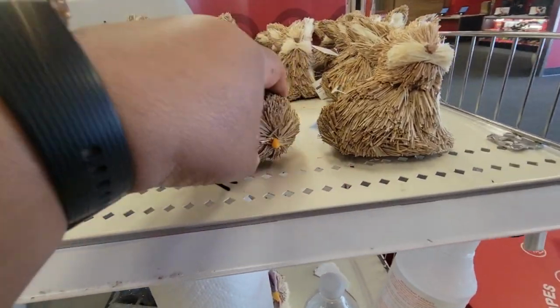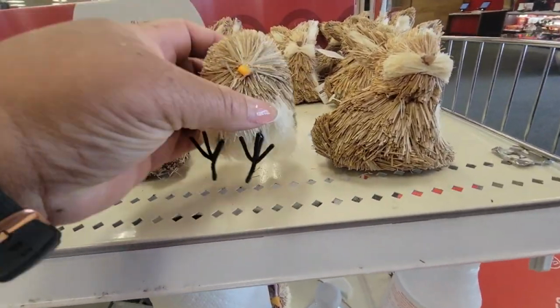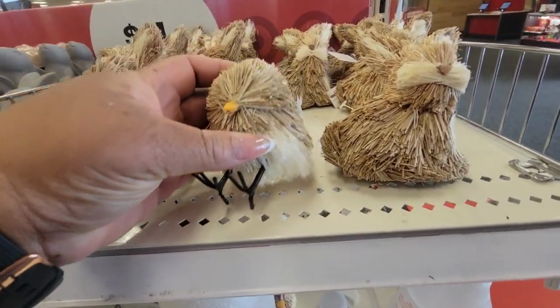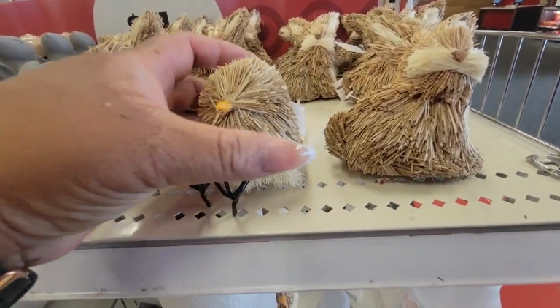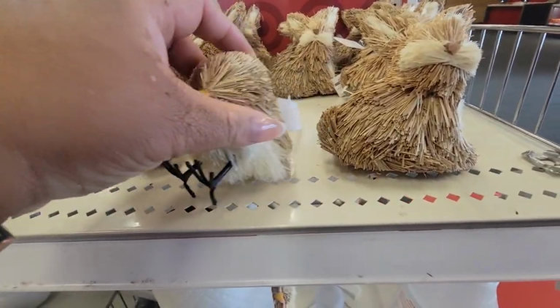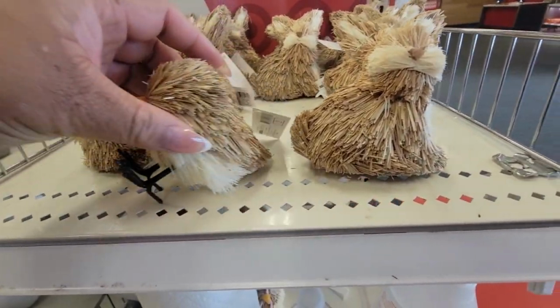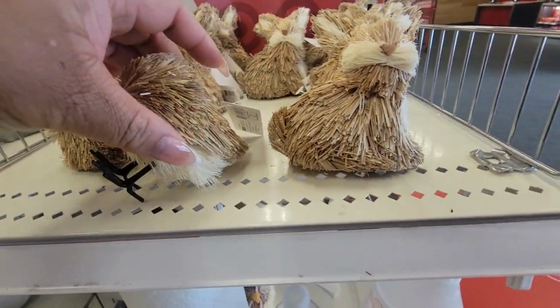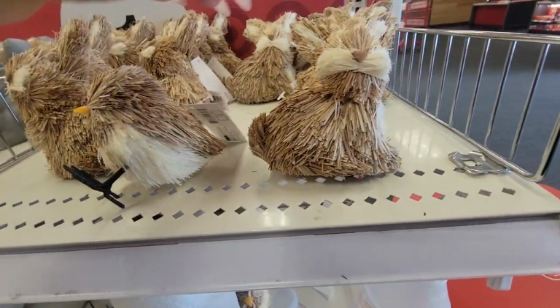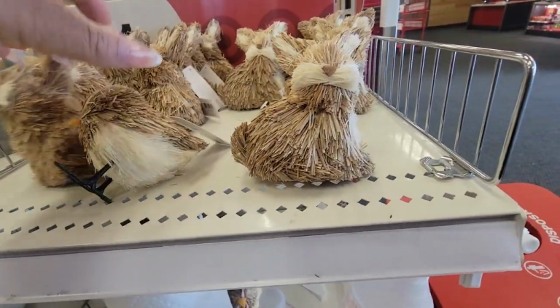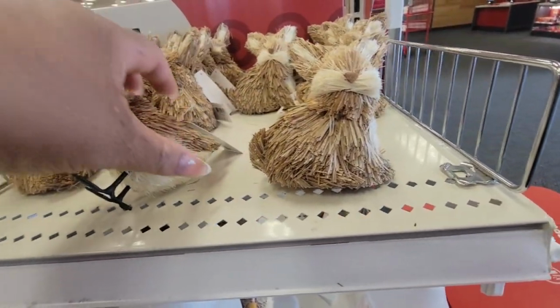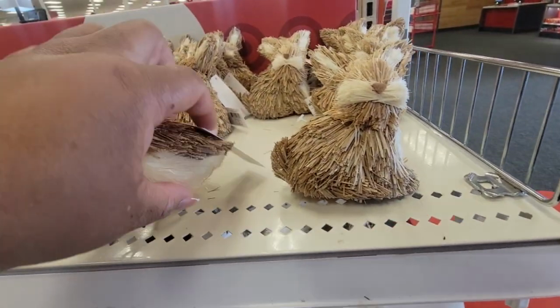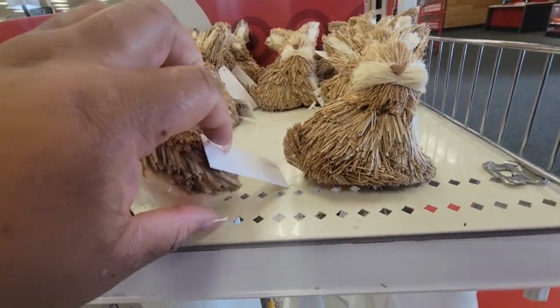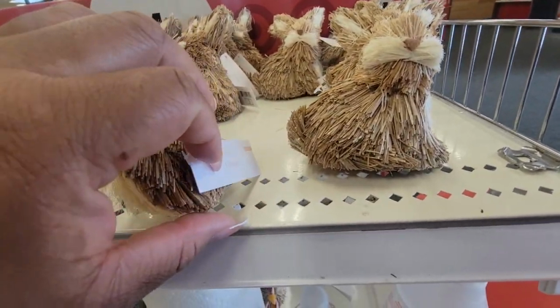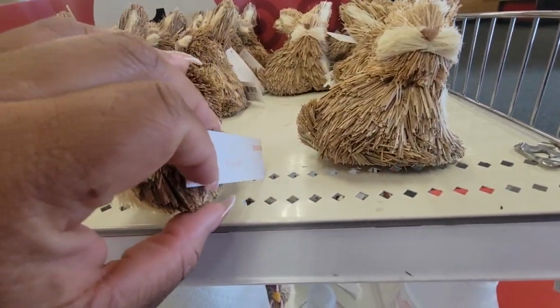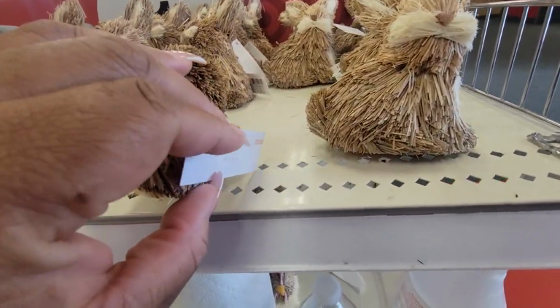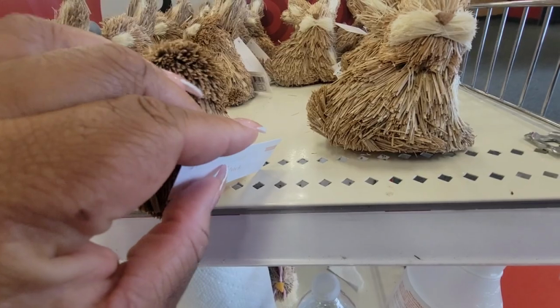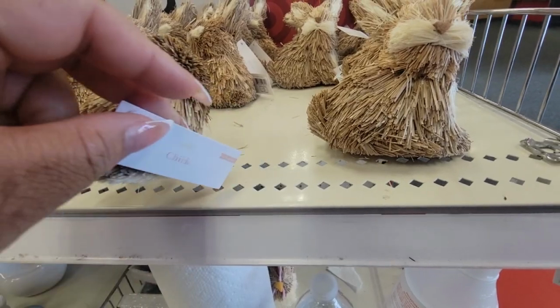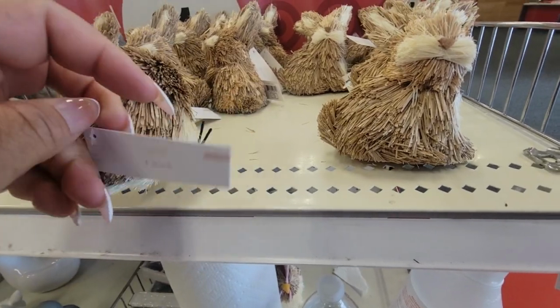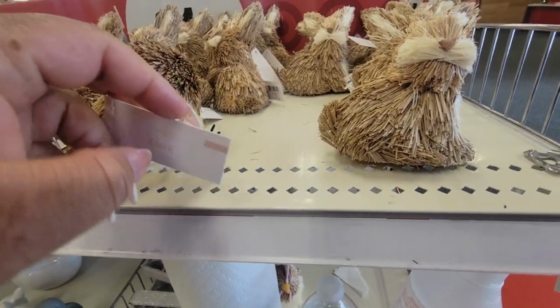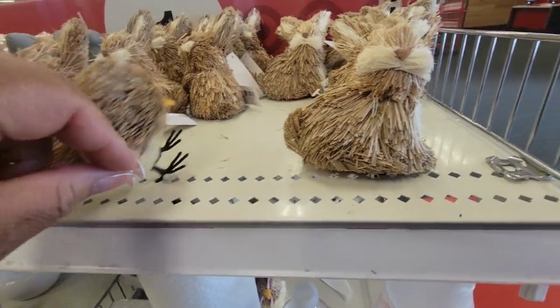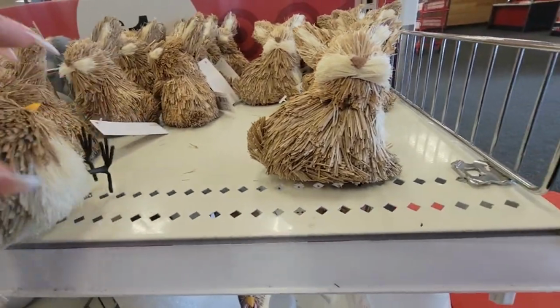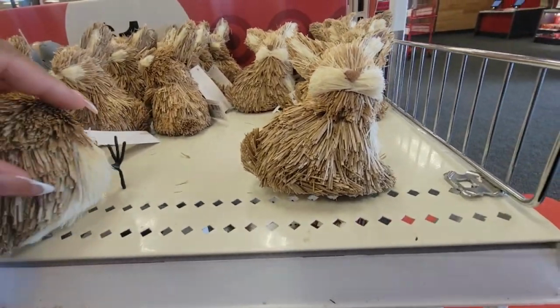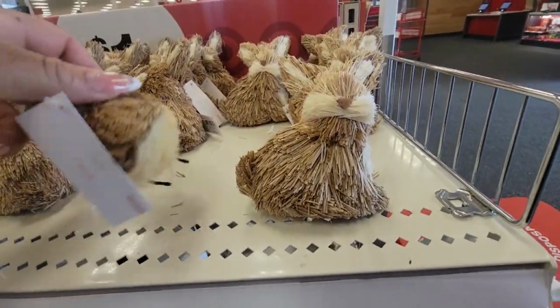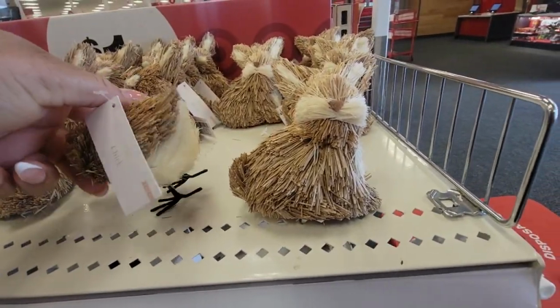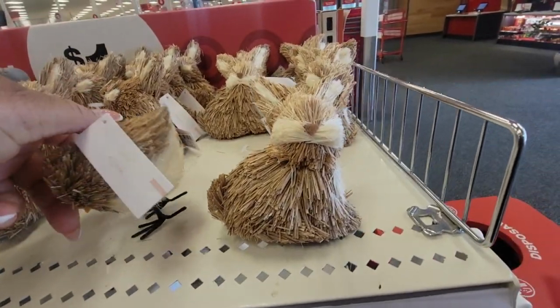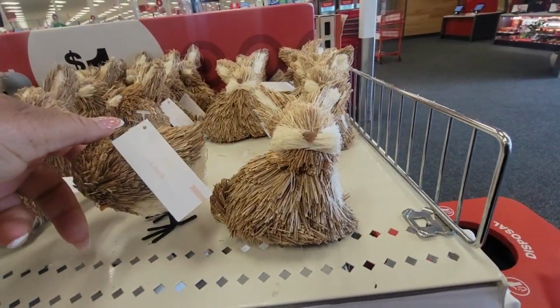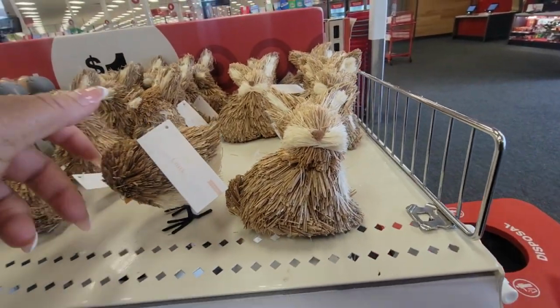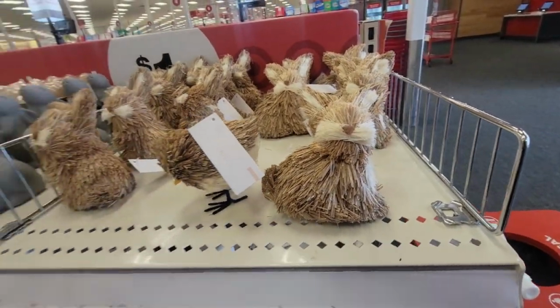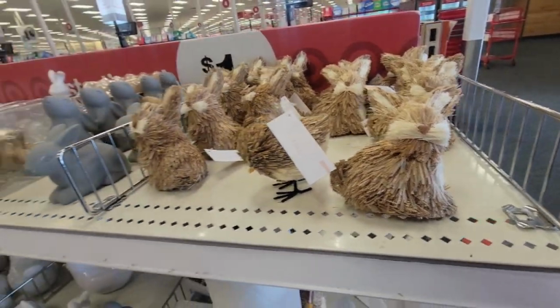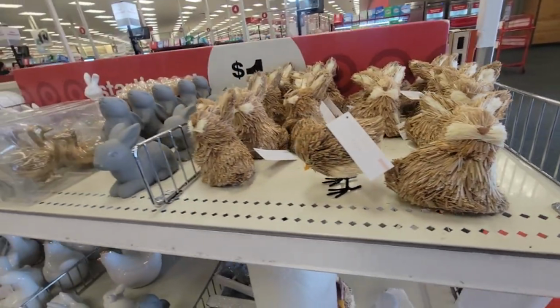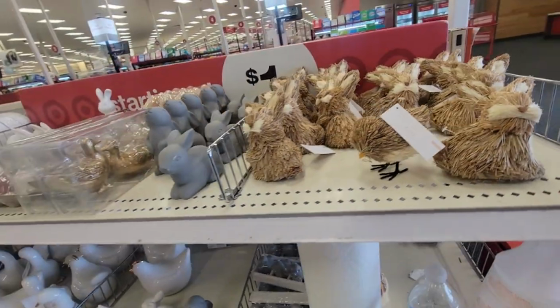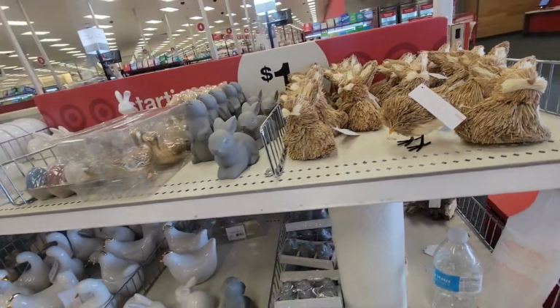Look at these little chickens. And then they have the little rabbit — a dollar.